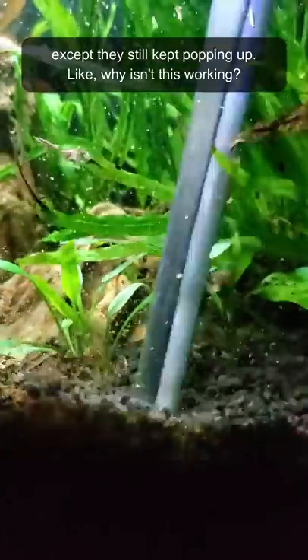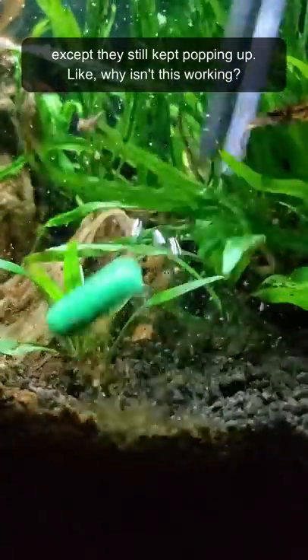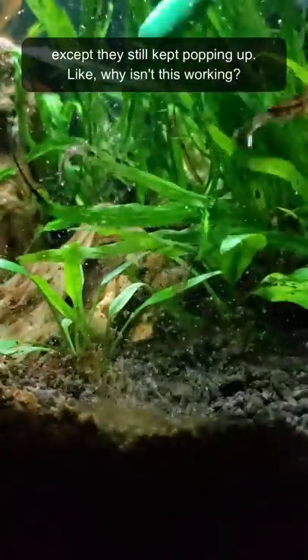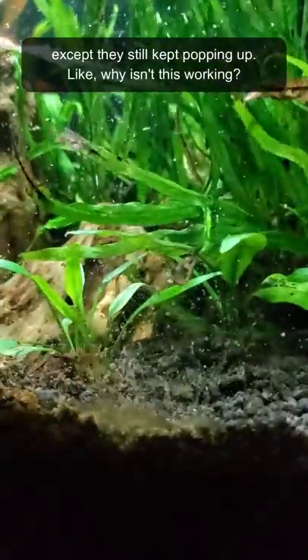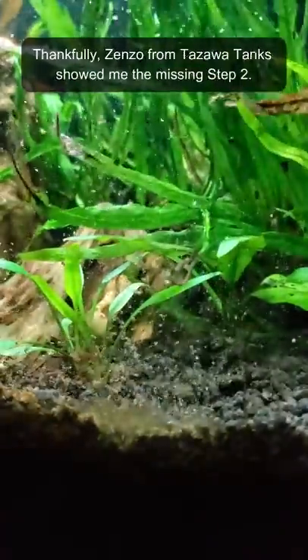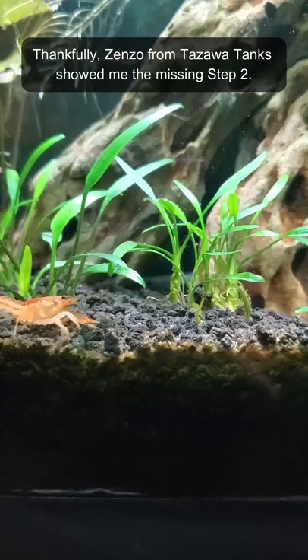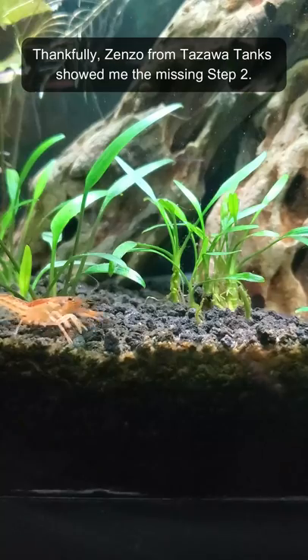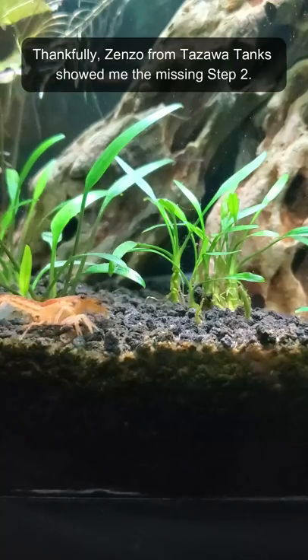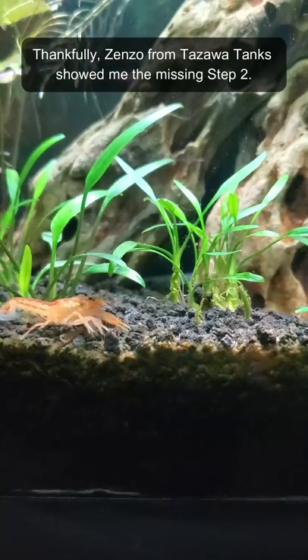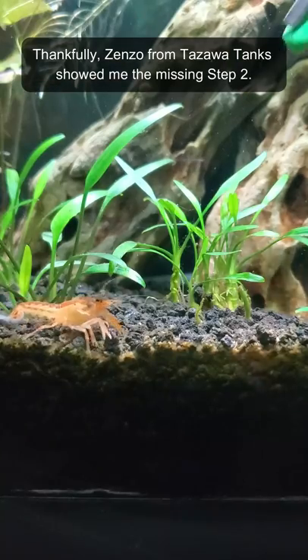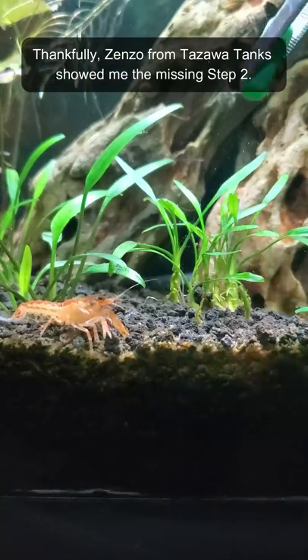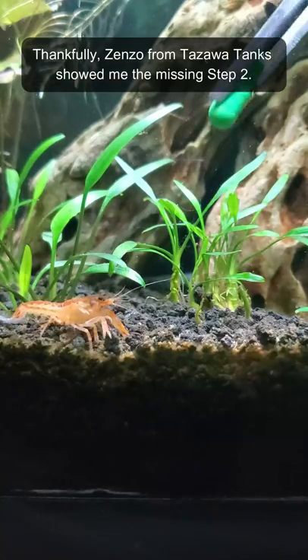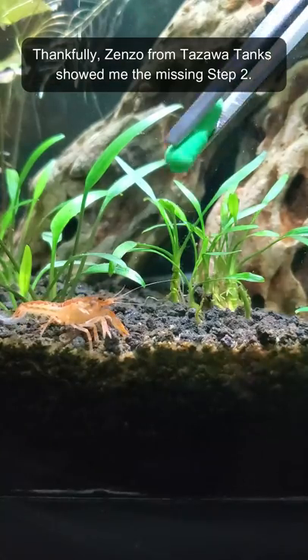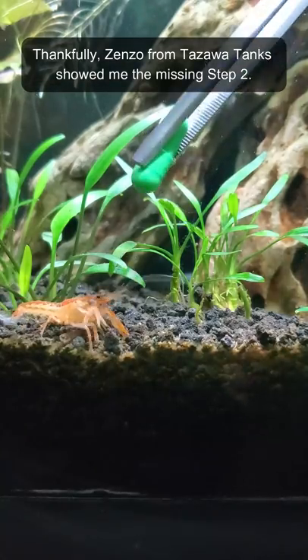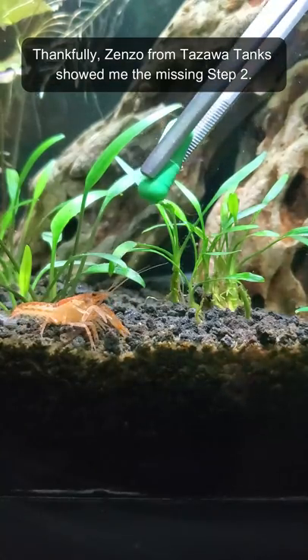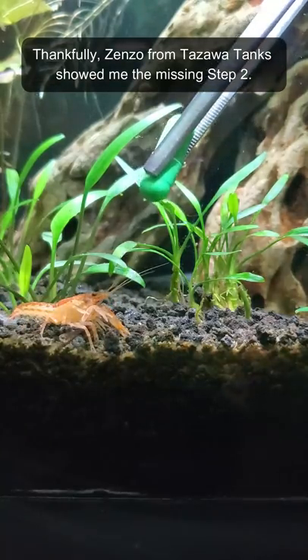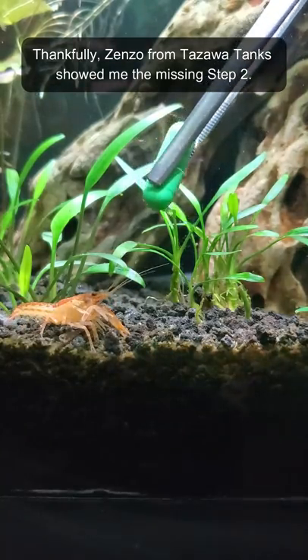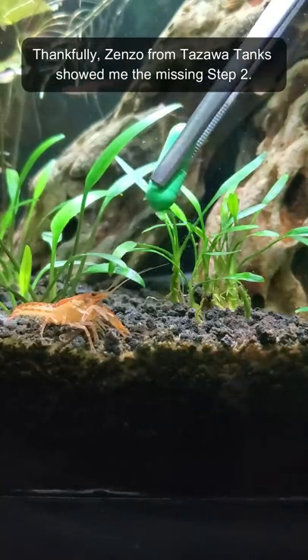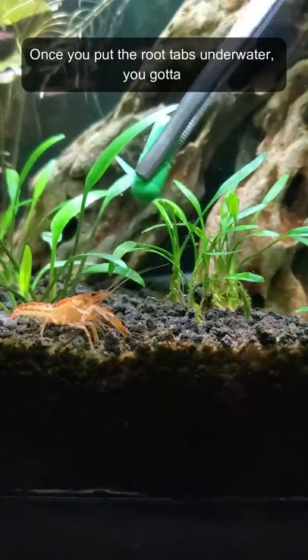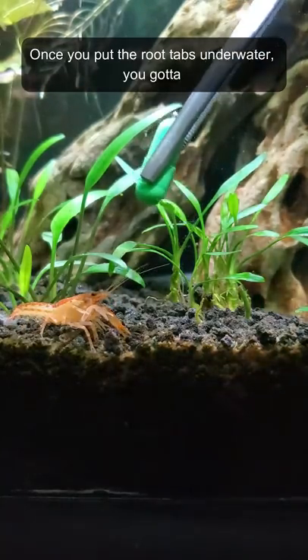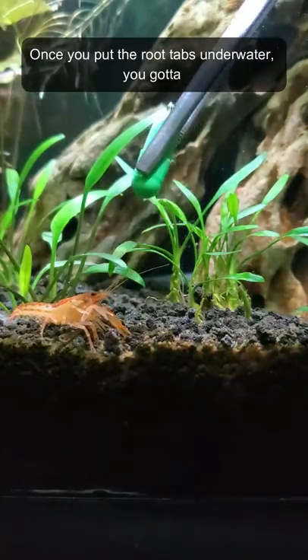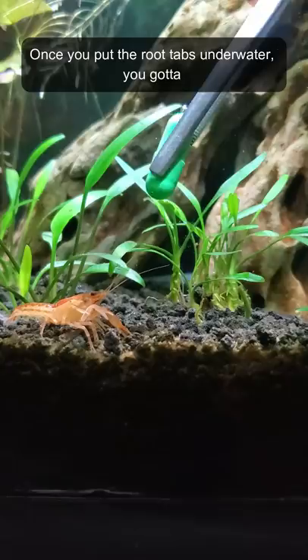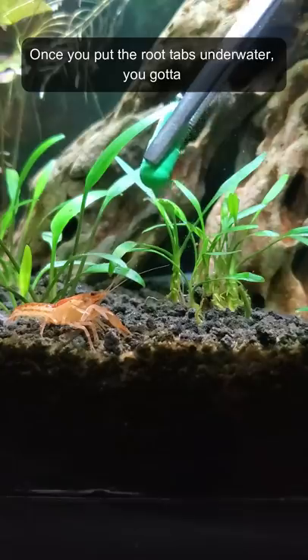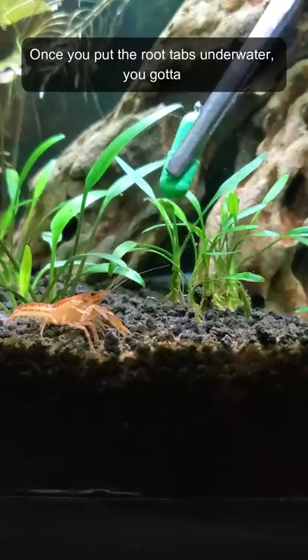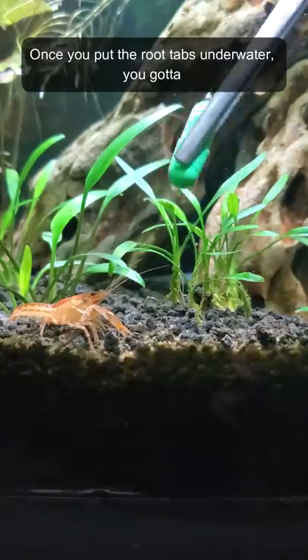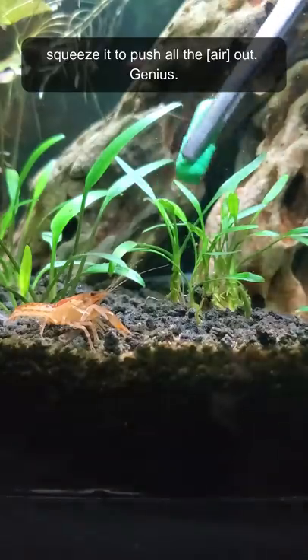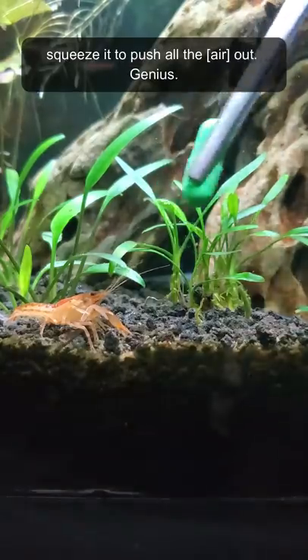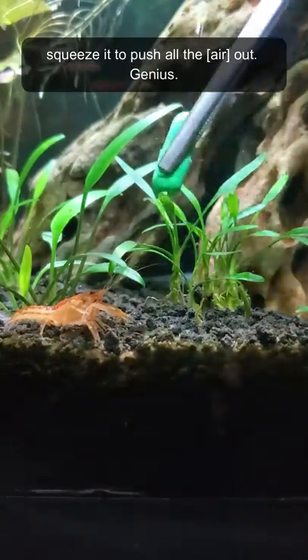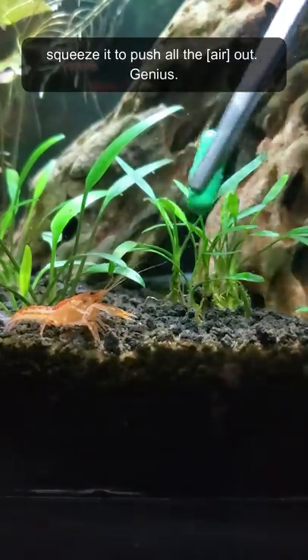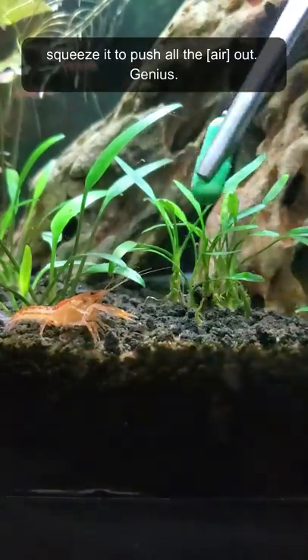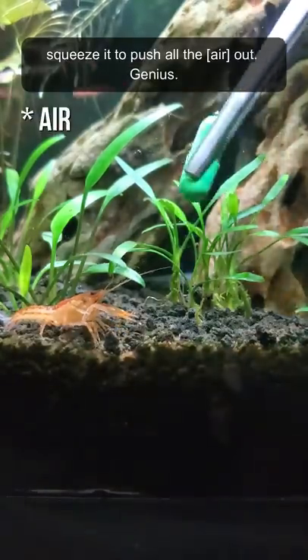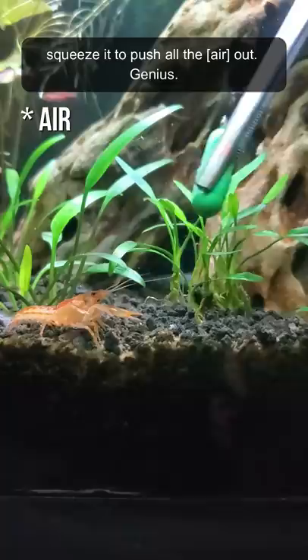Like why isn't this working? Thankfully, Zenzo from Tozawa Tanks showed me the missing step two. Once you put the root tabs underwater, you gotta squeeze it to push all the water out.